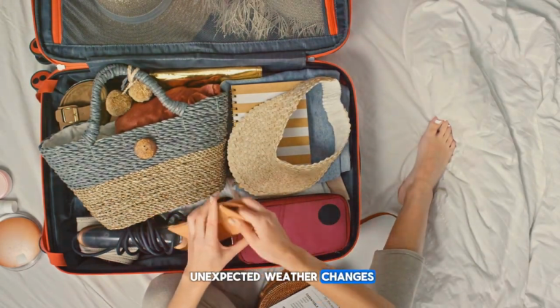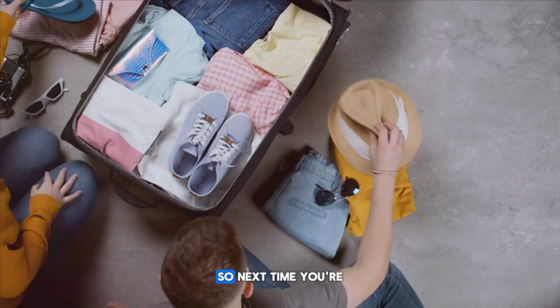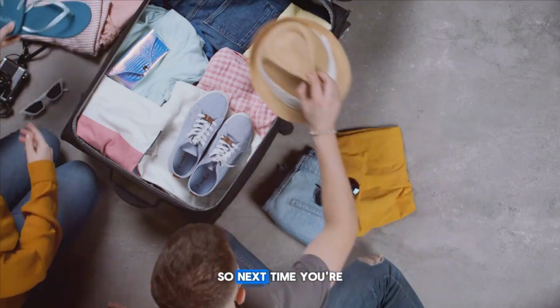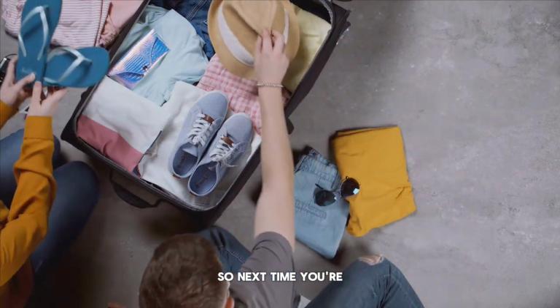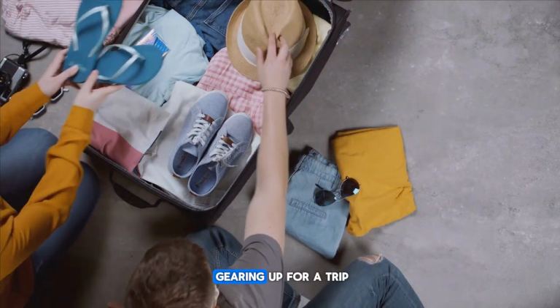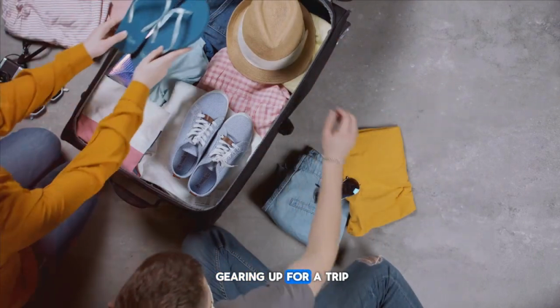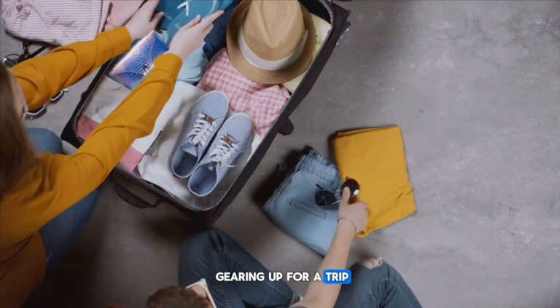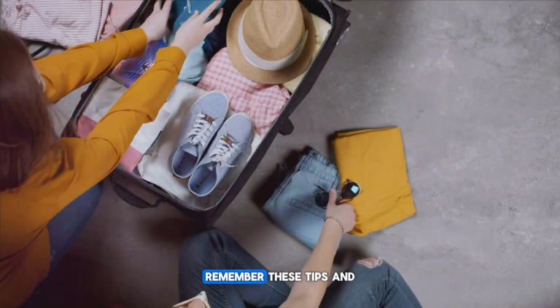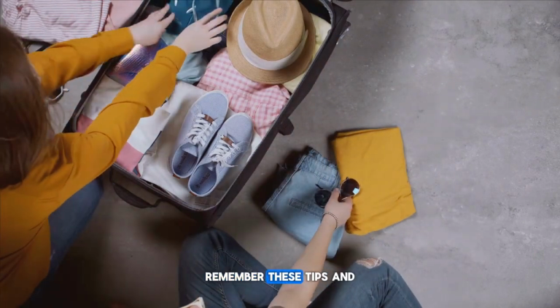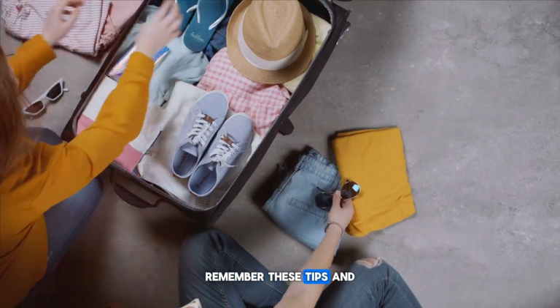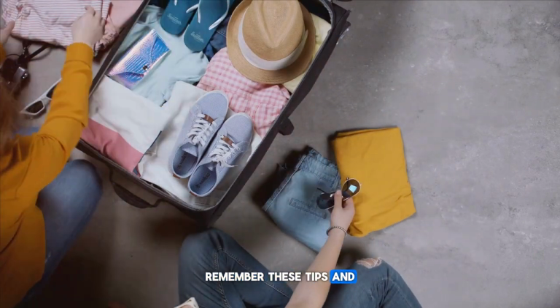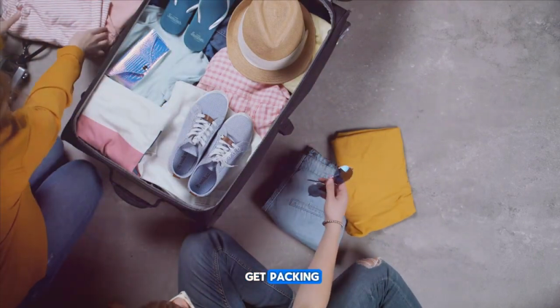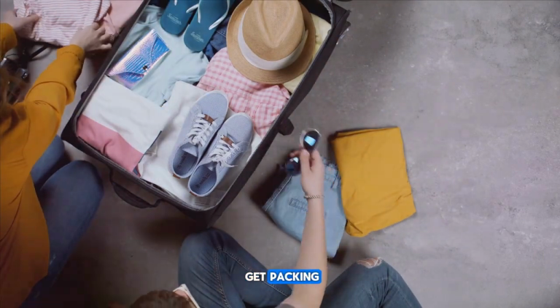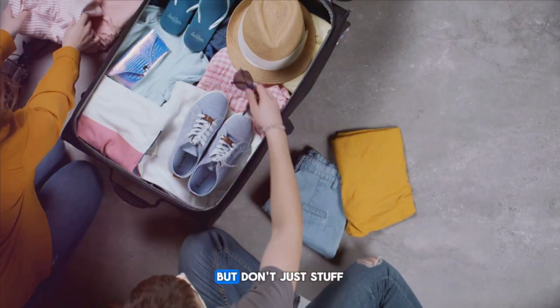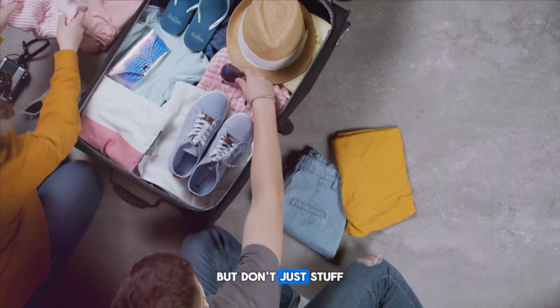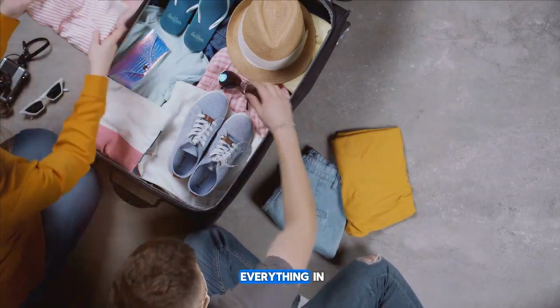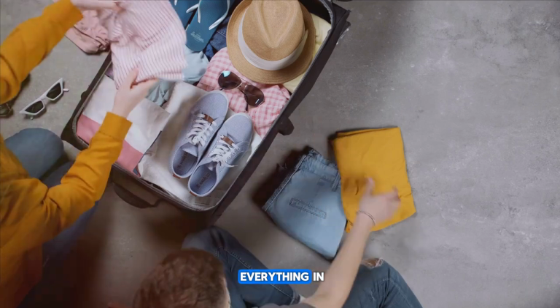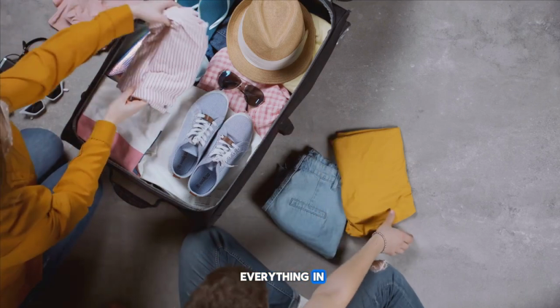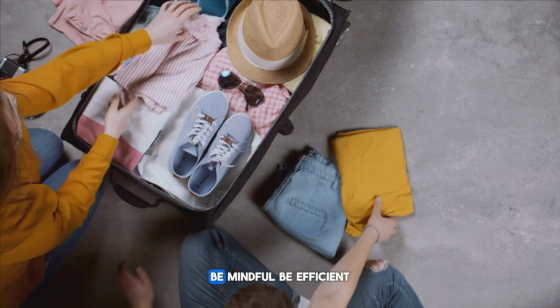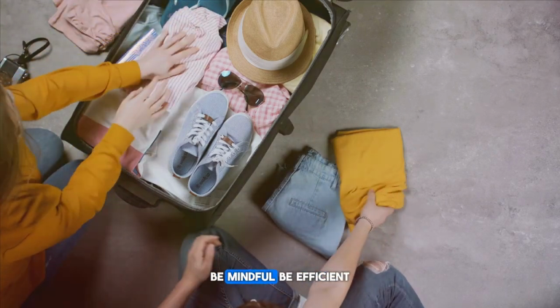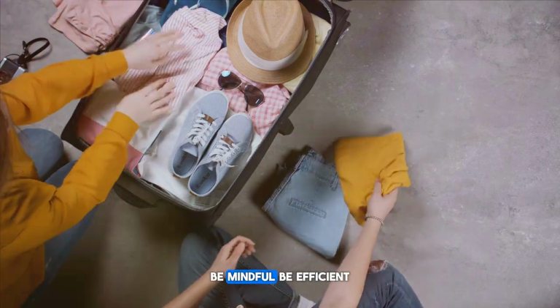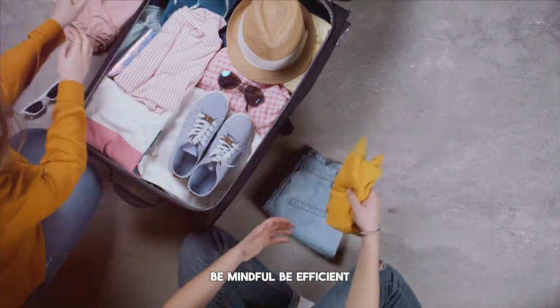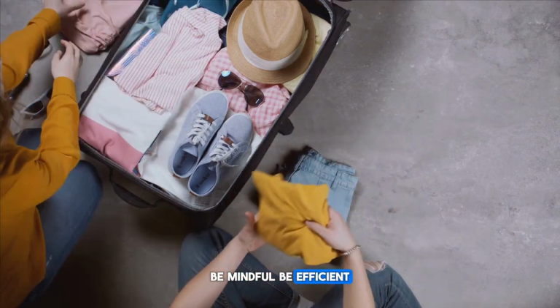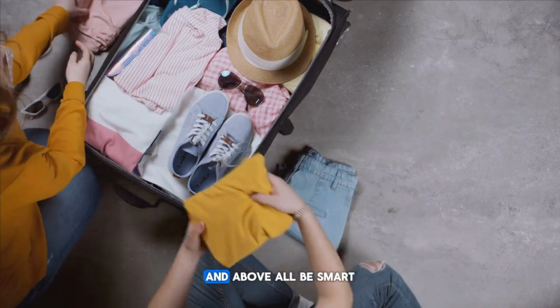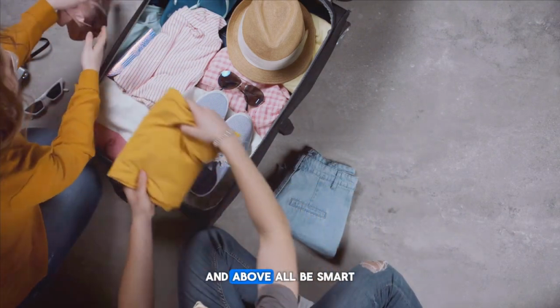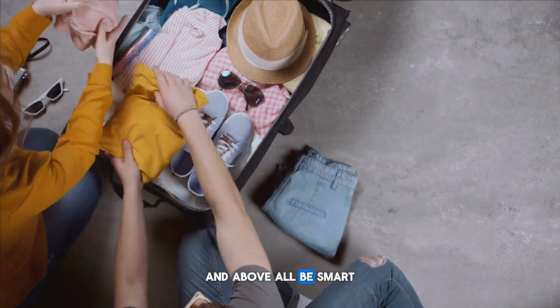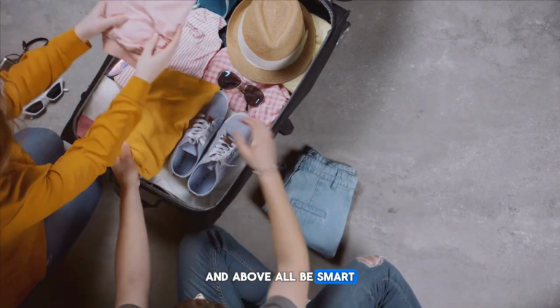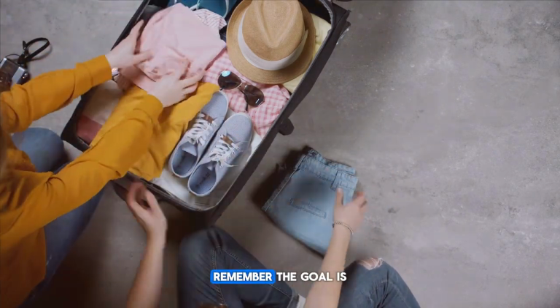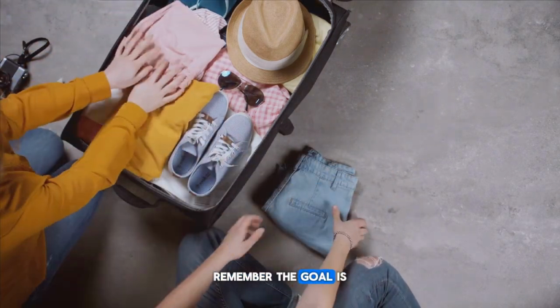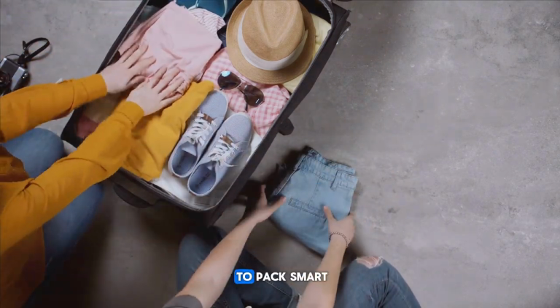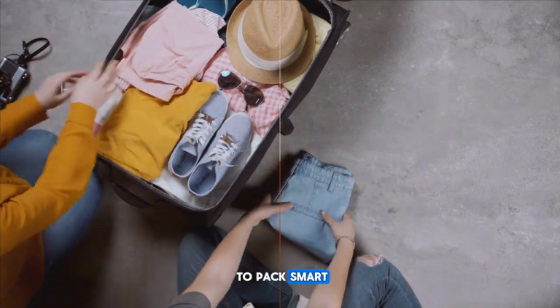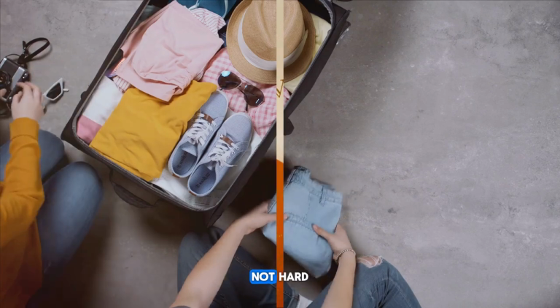So next time you're gearing up for a trip, remember these tips and get packing. But don't just stuff everything in — be mindful, be efficient, and above all be smart. Remember, the goal is to pack smart, not hard.